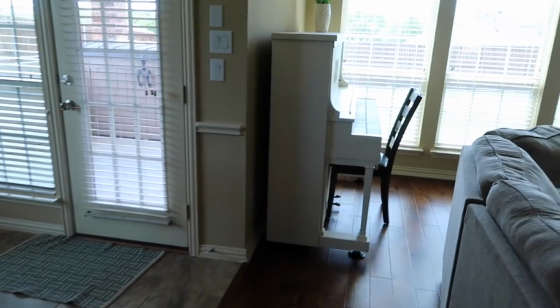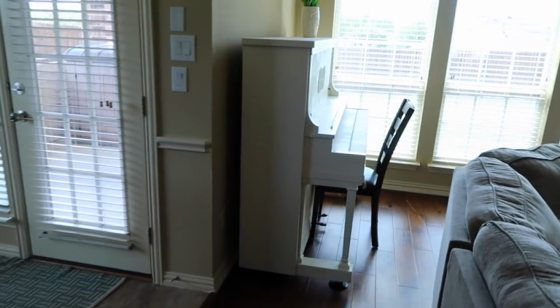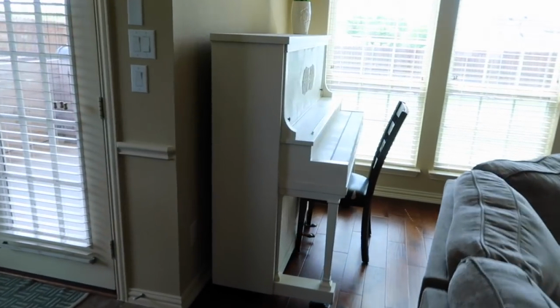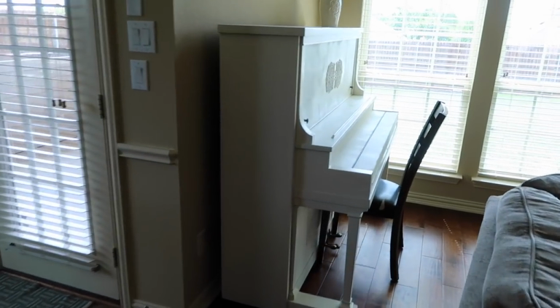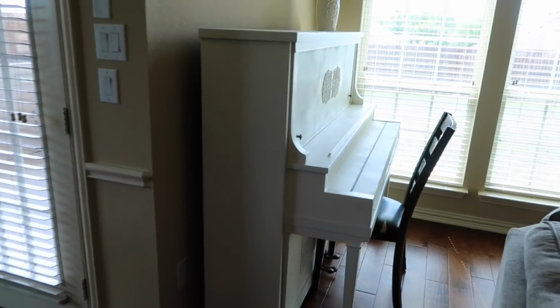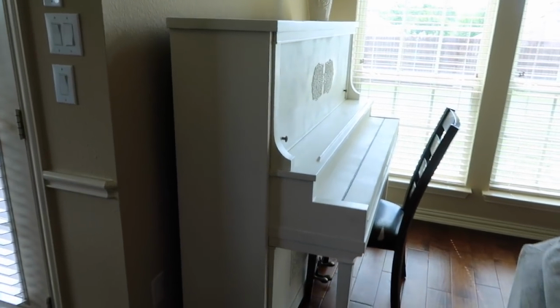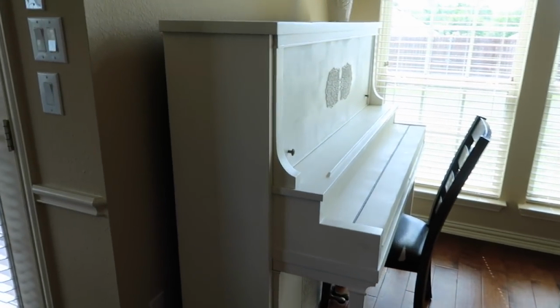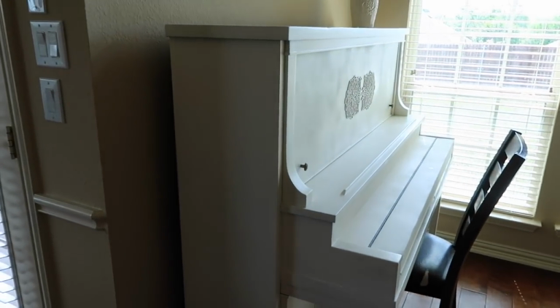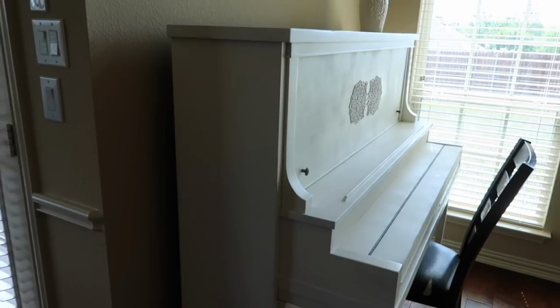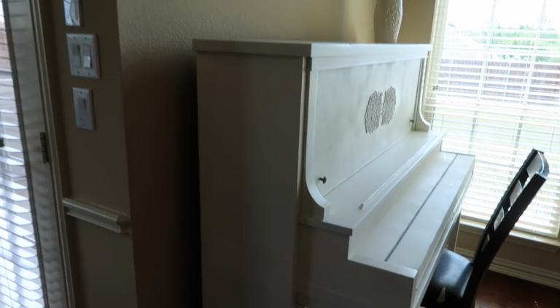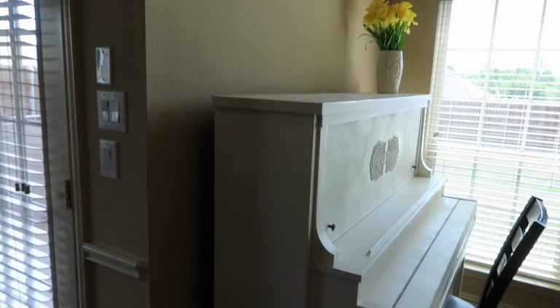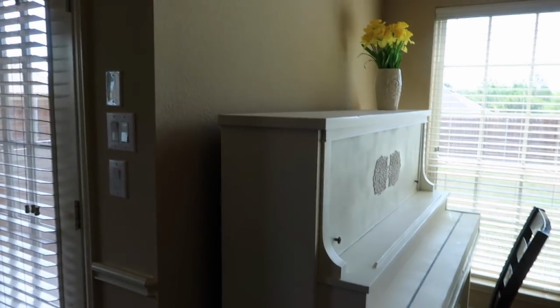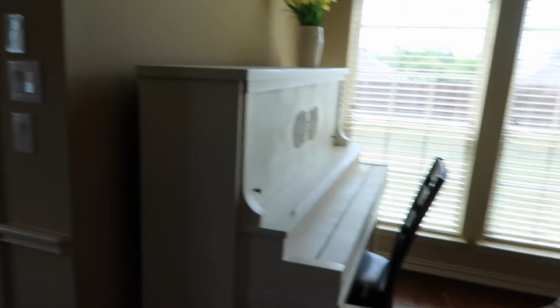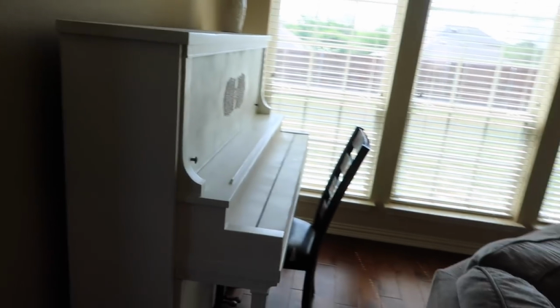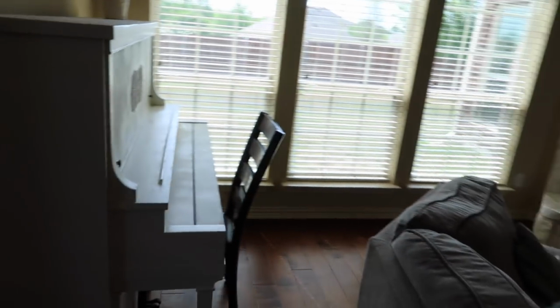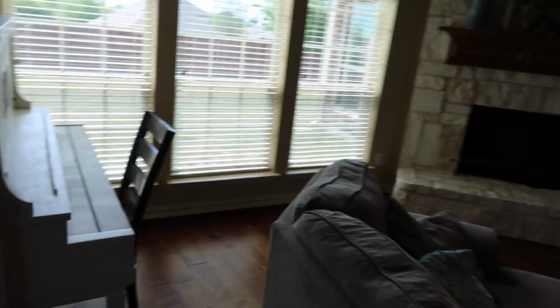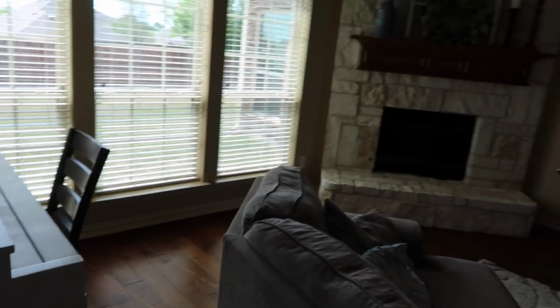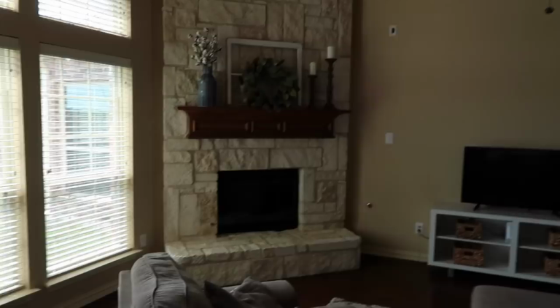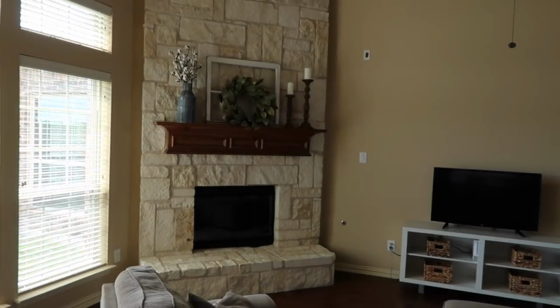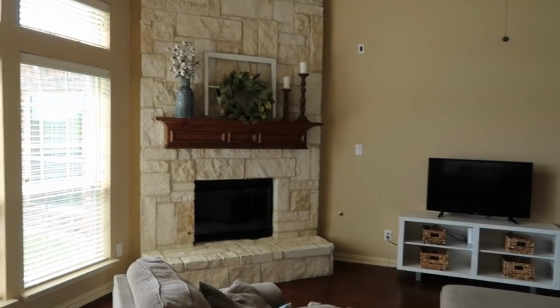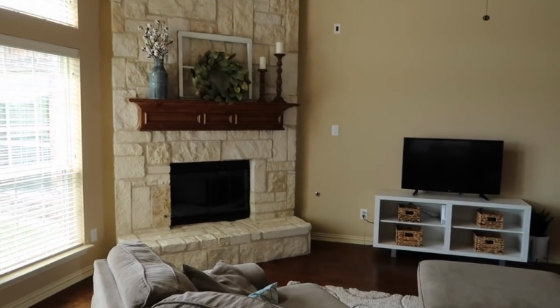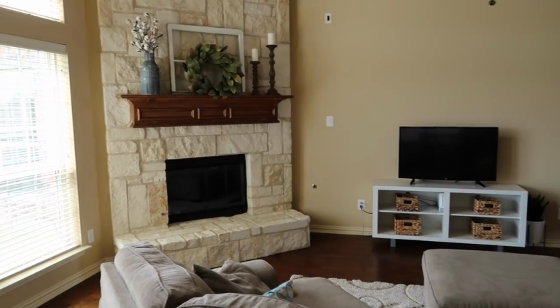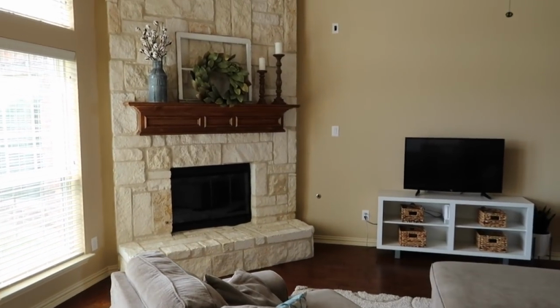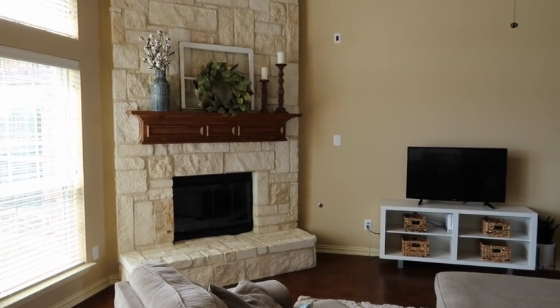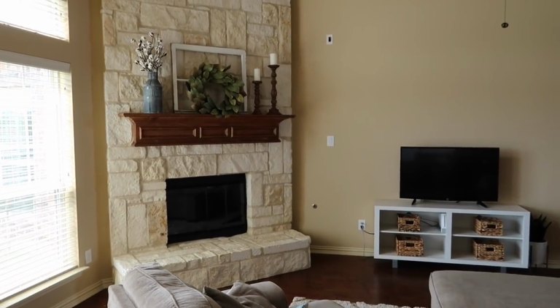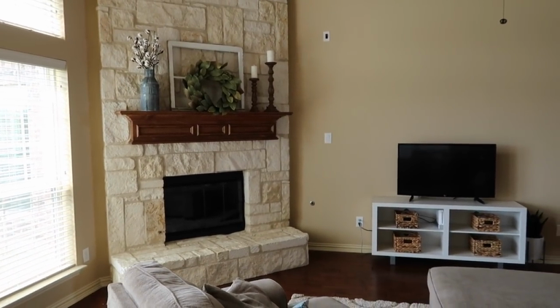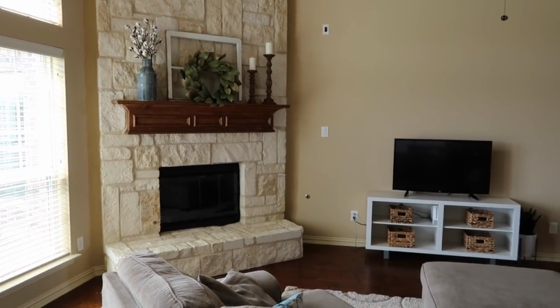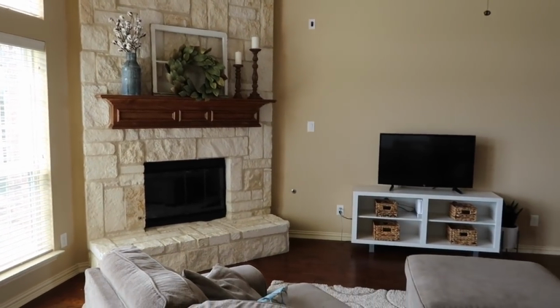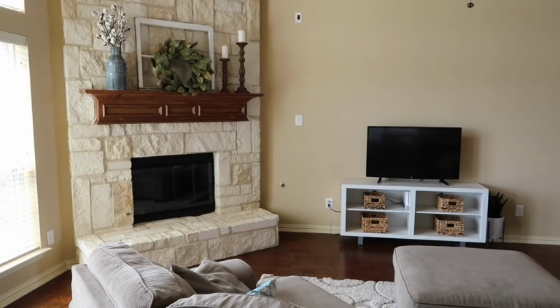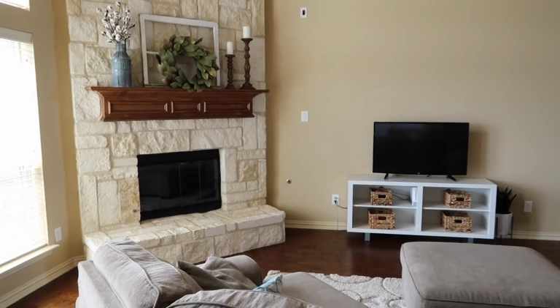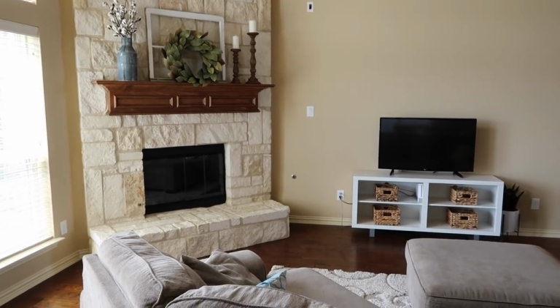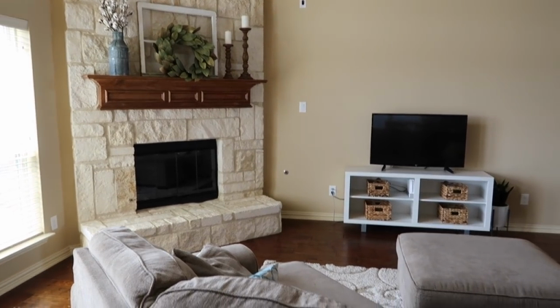Then it hooks right on to our living room. This is my piano that my husband painted because it was really ugly when we got it. Fireplace — I got all the things on the fireplace from Magnolia Market because I'm only about an hour and 50 minutes away.